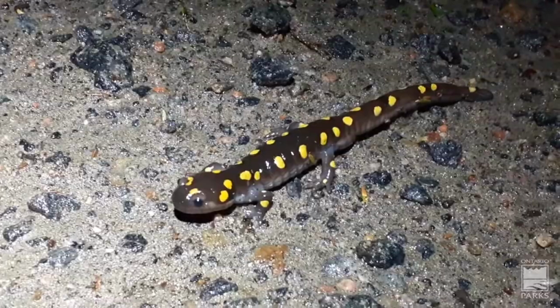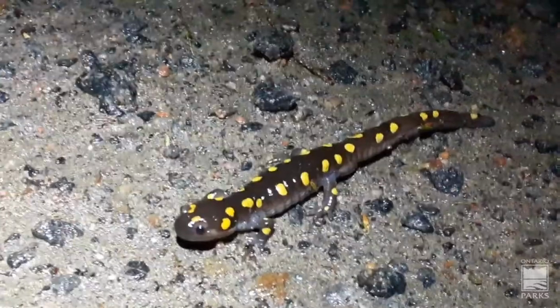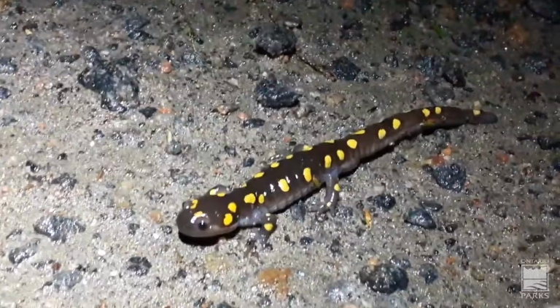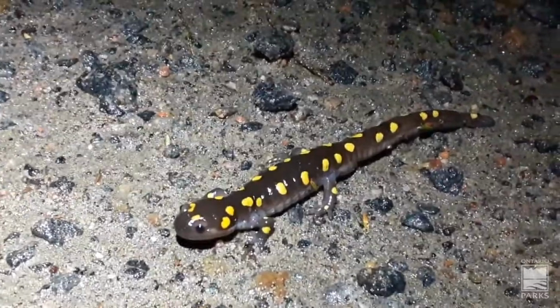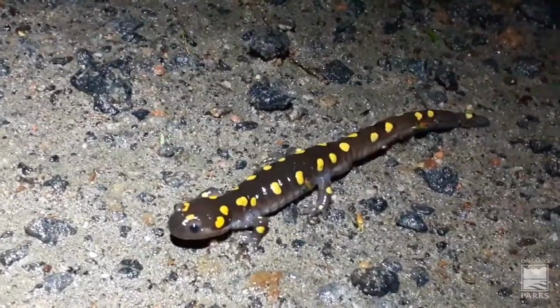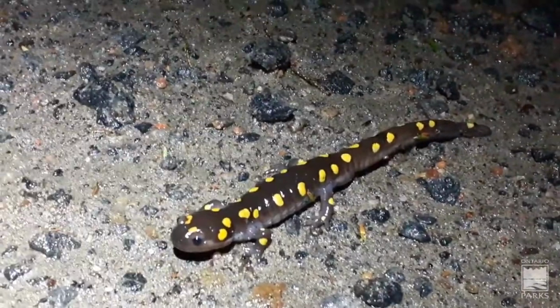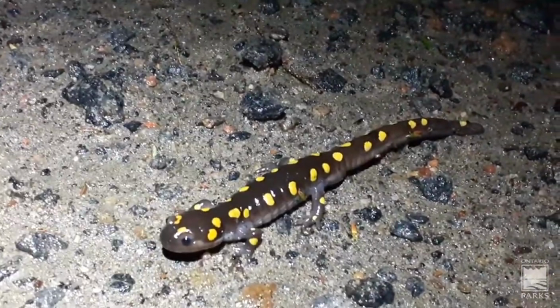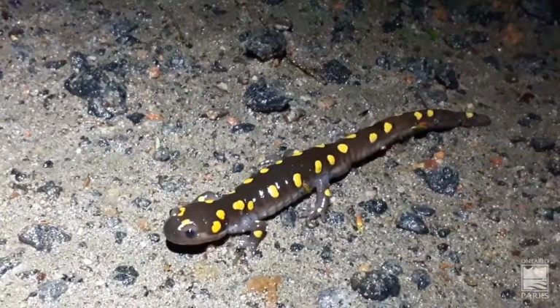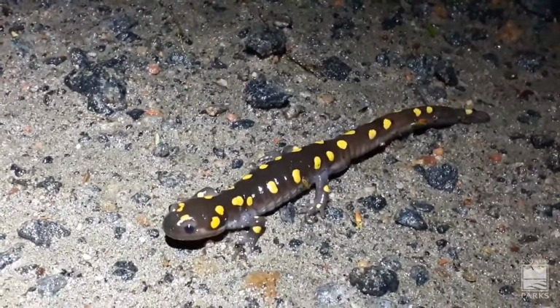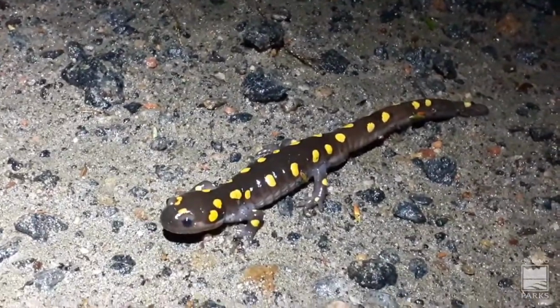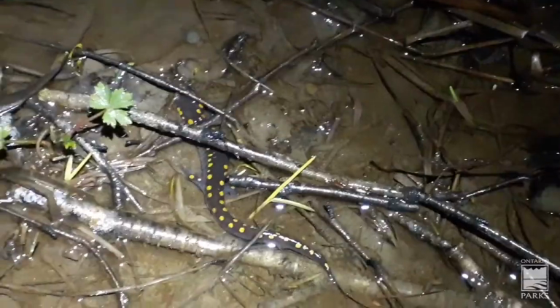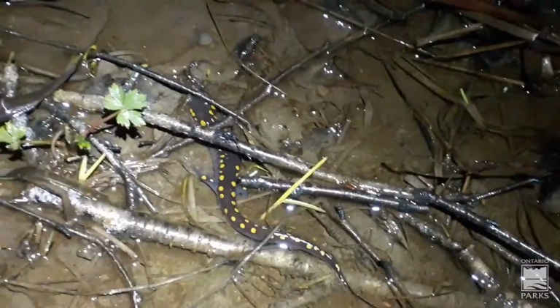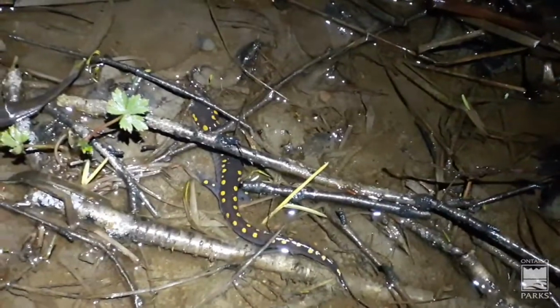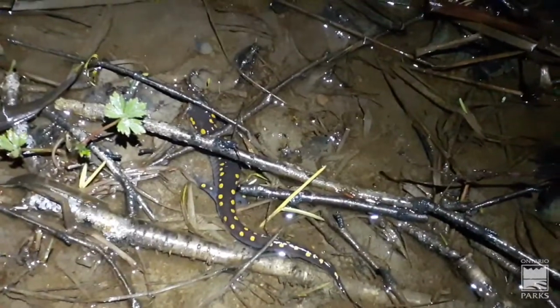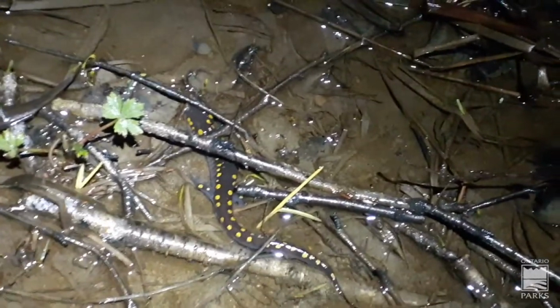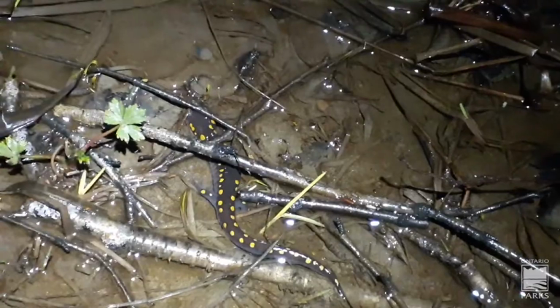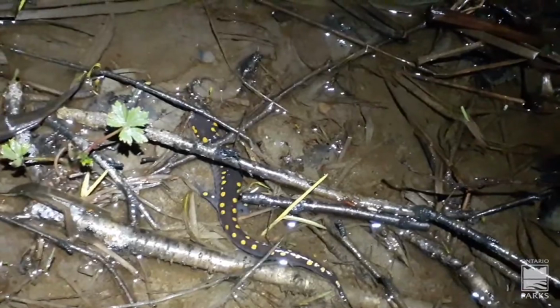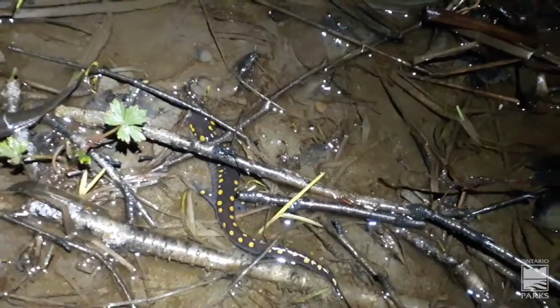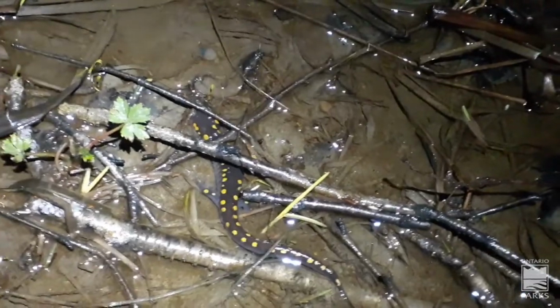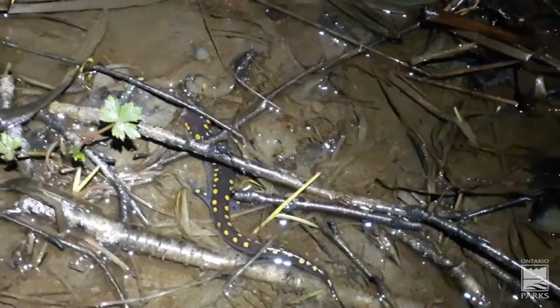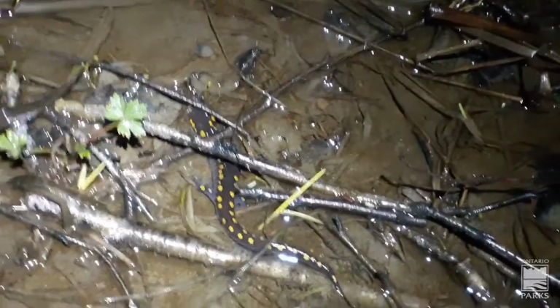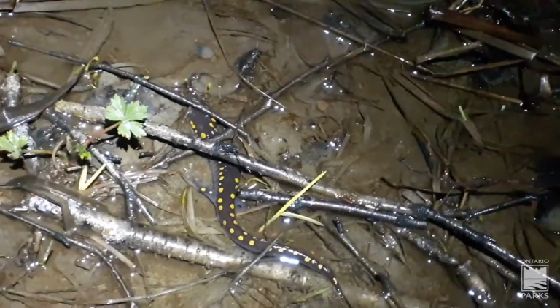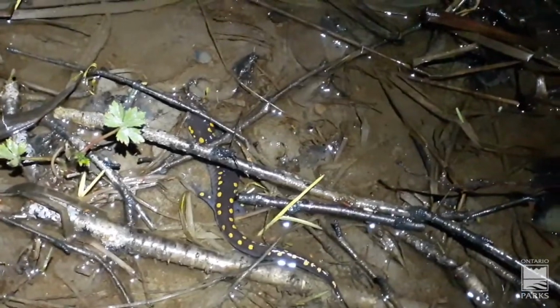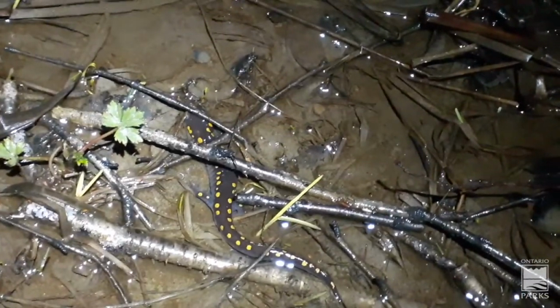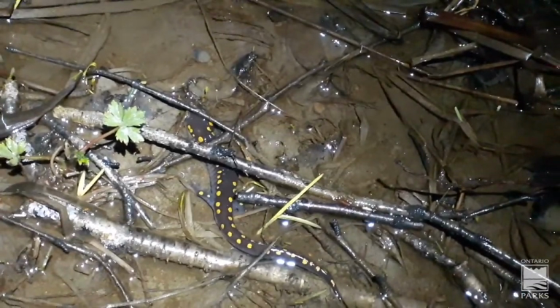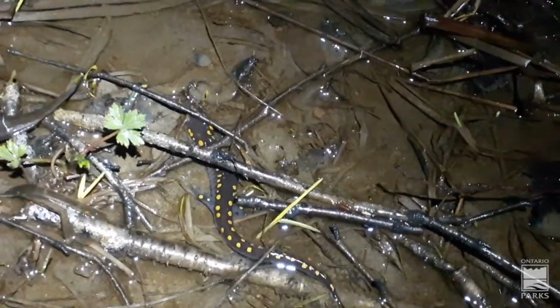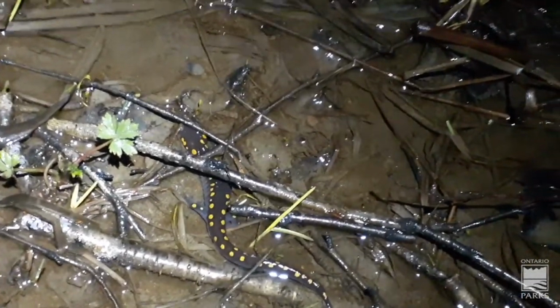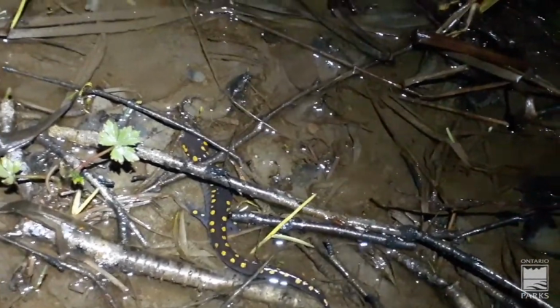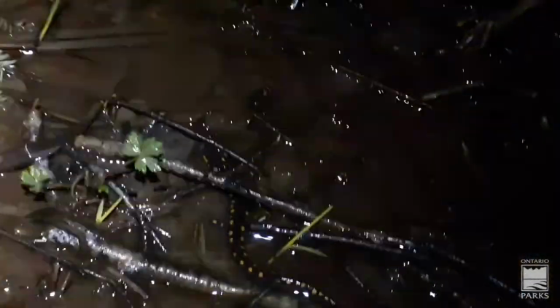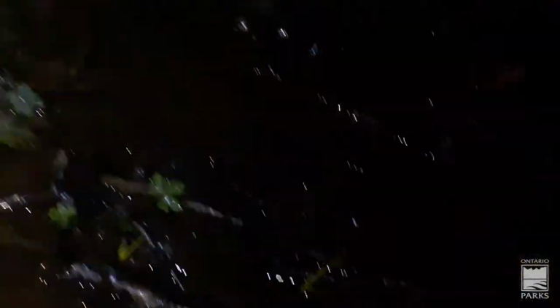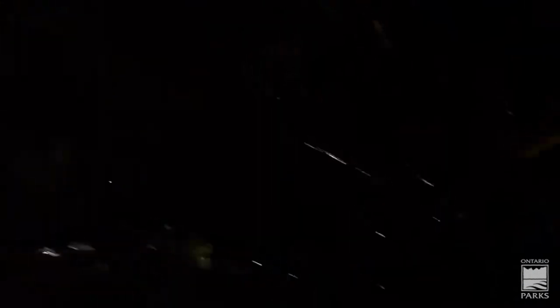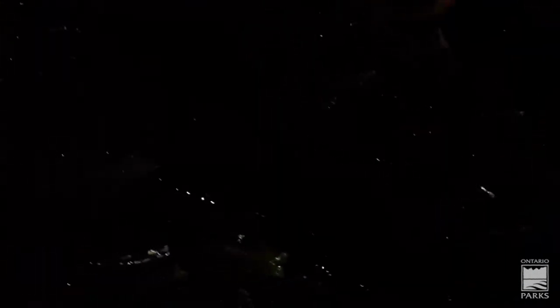We're going to help this guy across the road. We found yet another spotted salamander in the ditch — this one's pretty safe, so we'll leave it there. And then Courtney's got one.